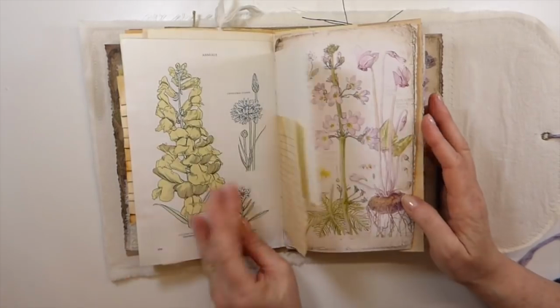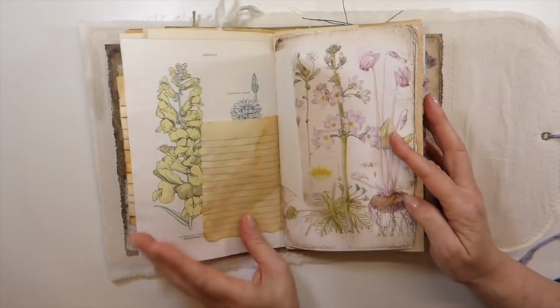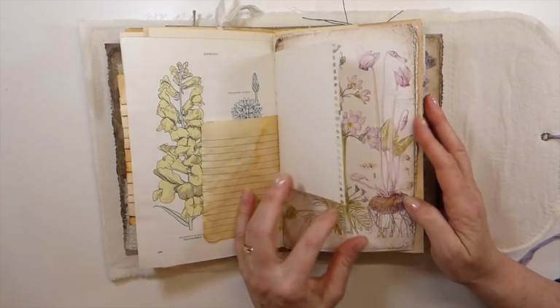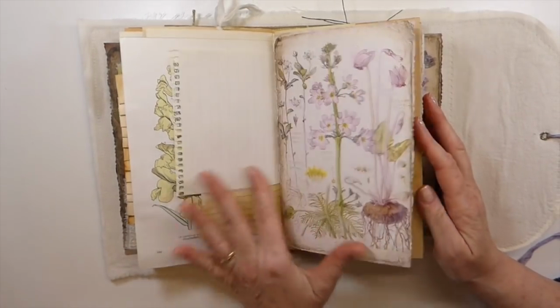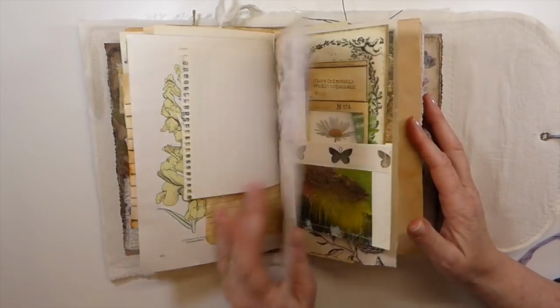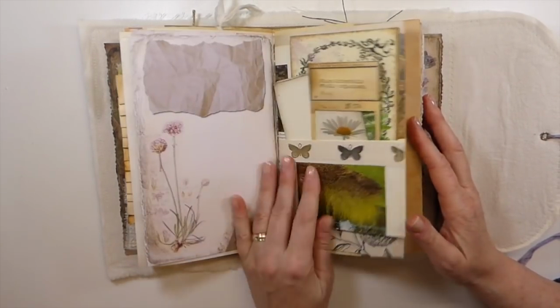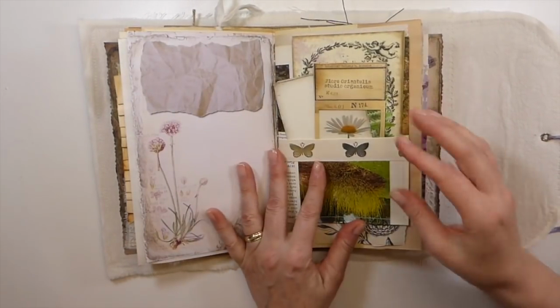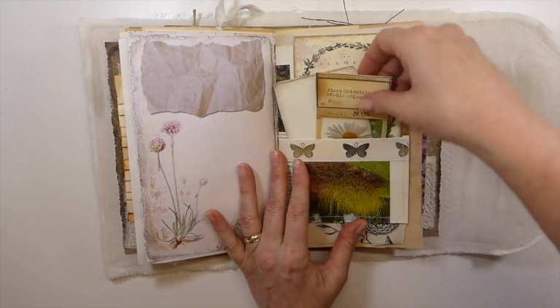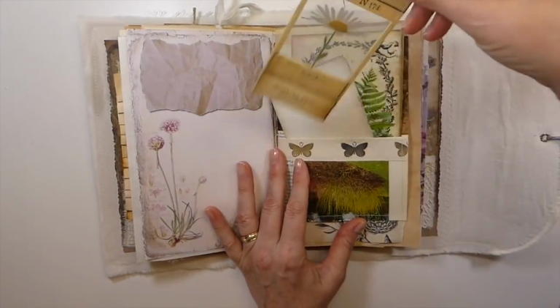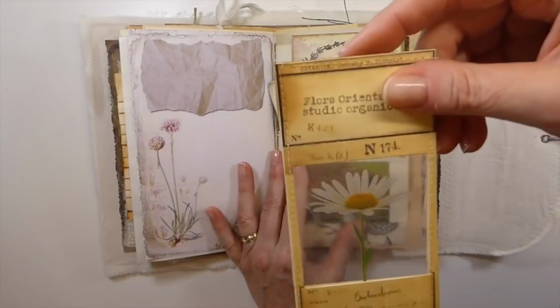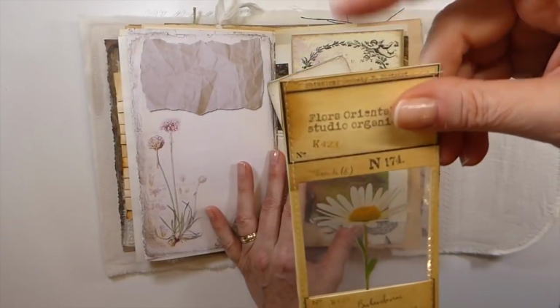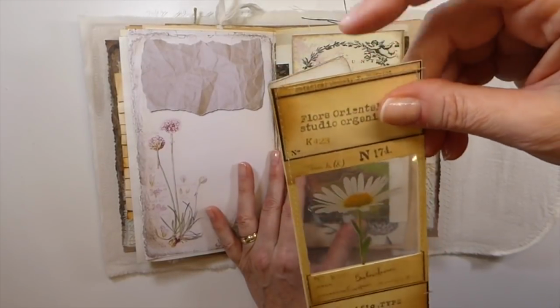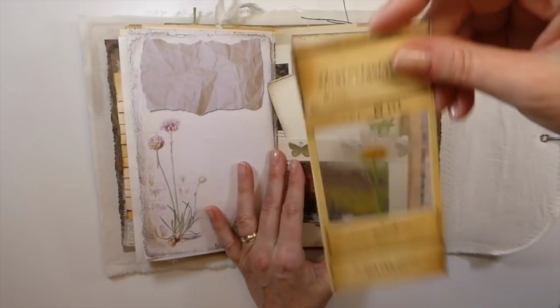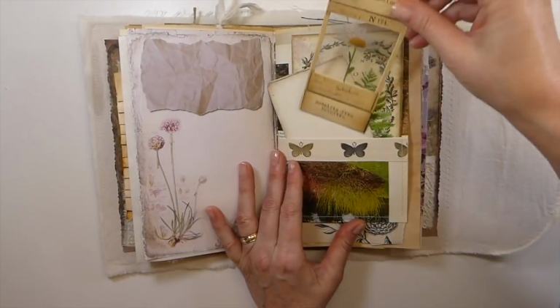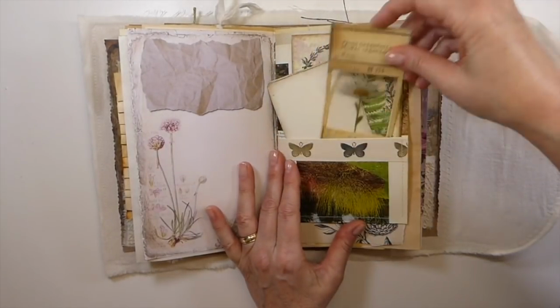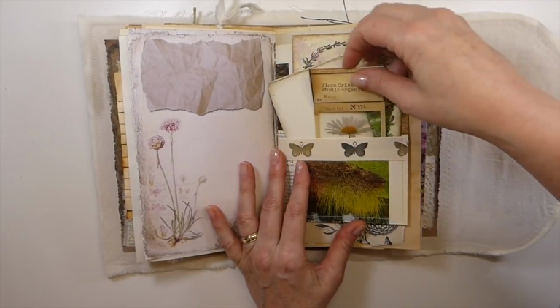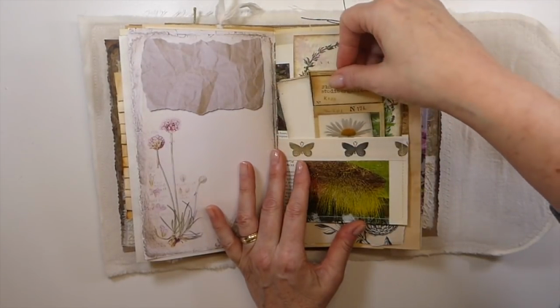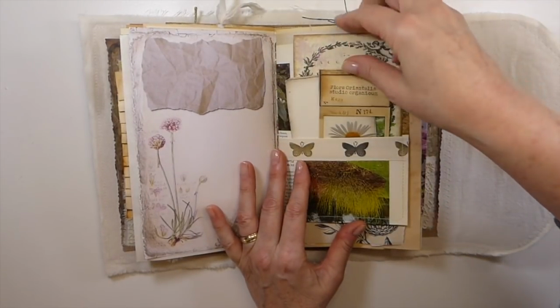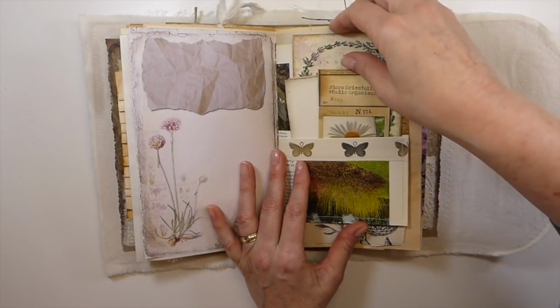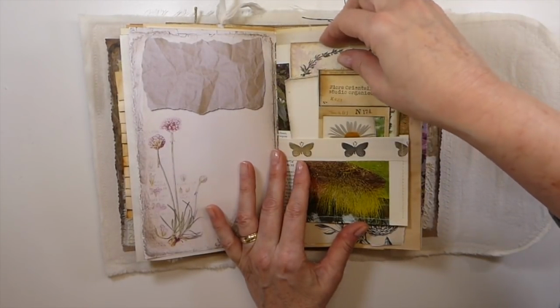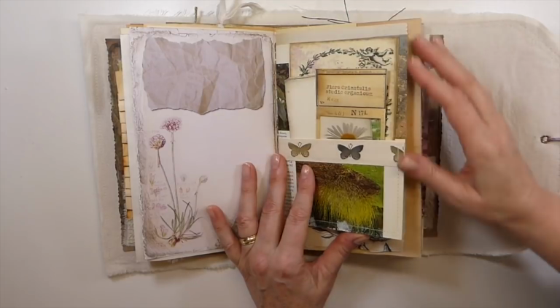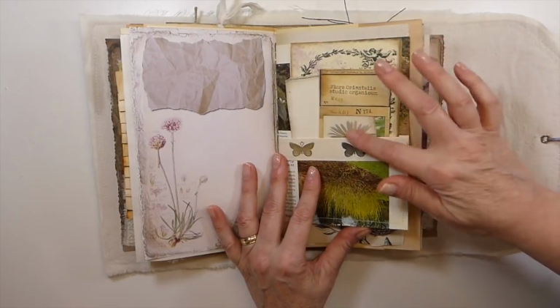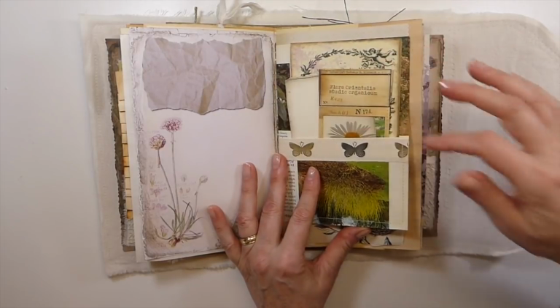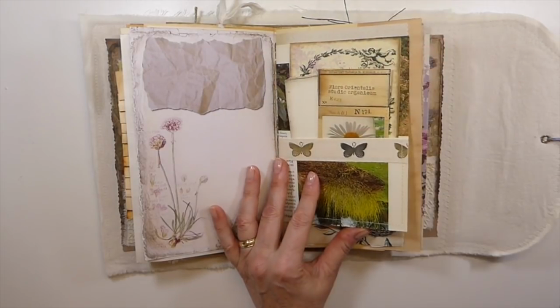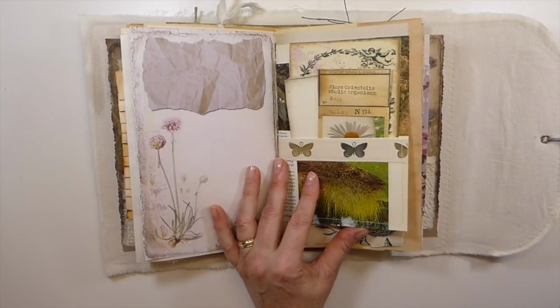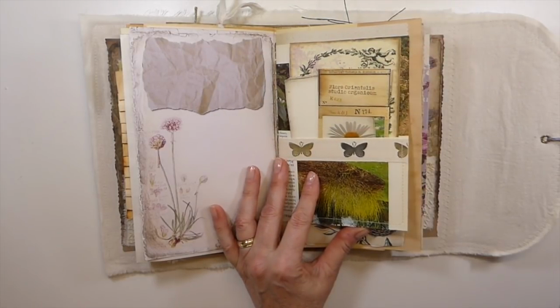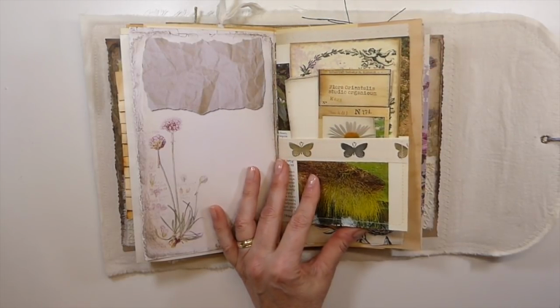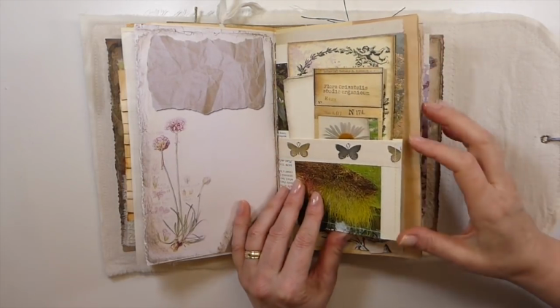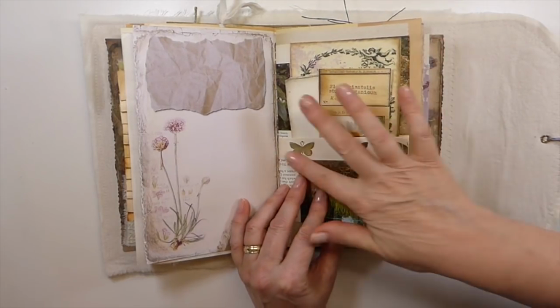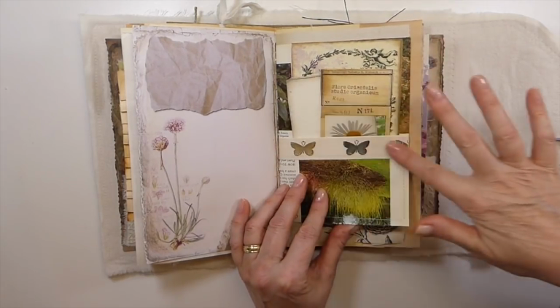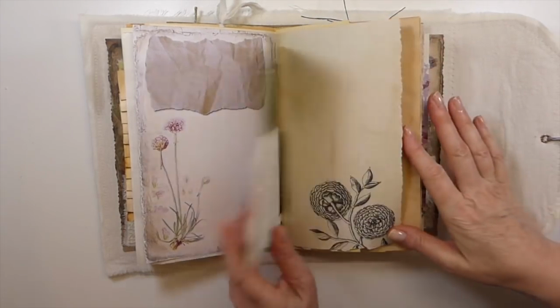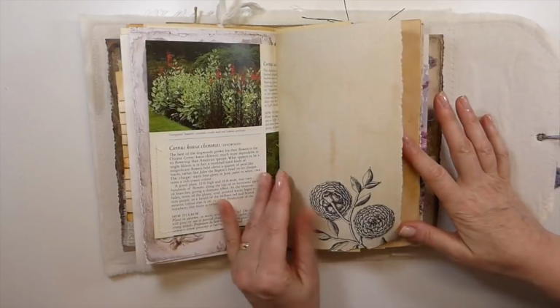I just wanted to document these before I ship these off. Love how that's come out. These are Tracy's specimen cards, so those are fun to work with. And that's just adding some acetate. Fabric trim along there.